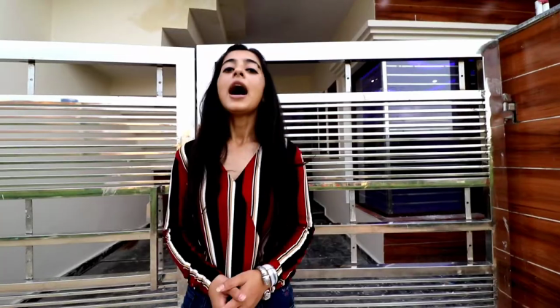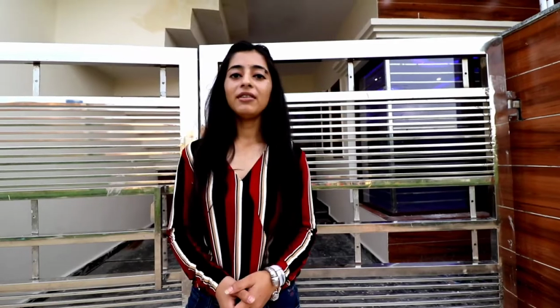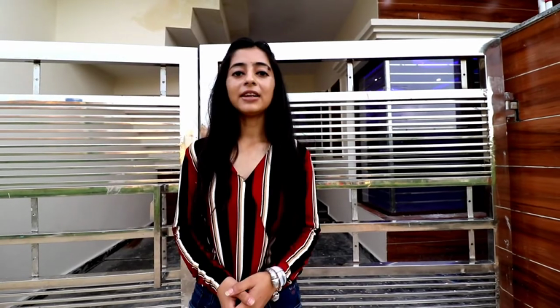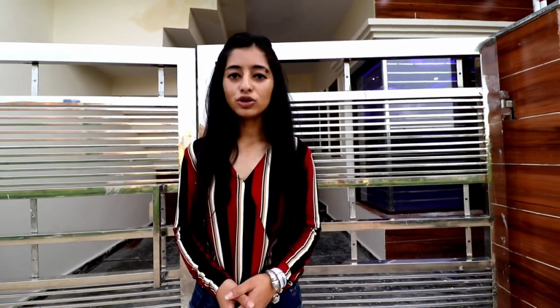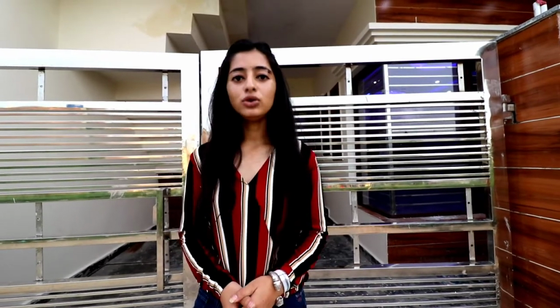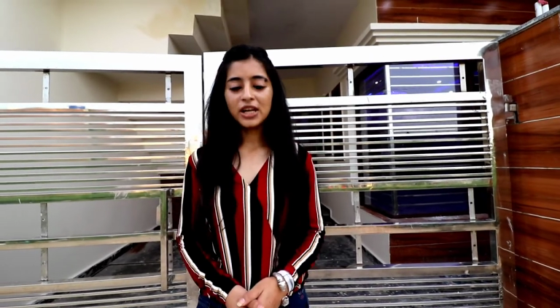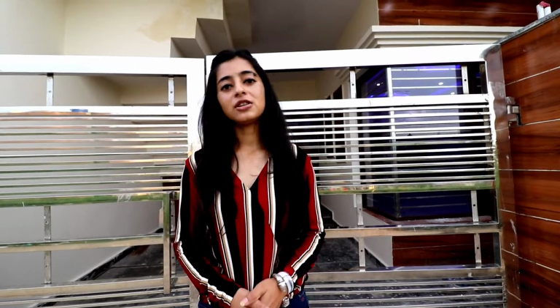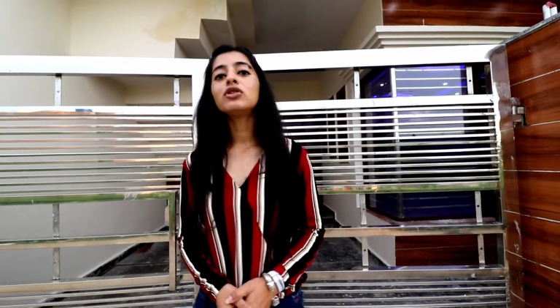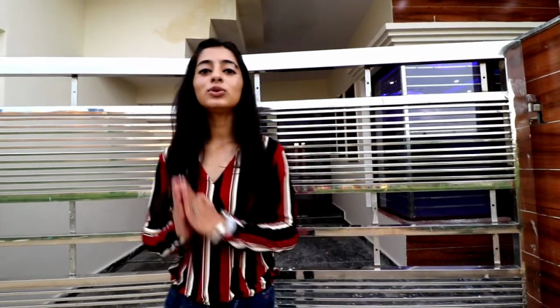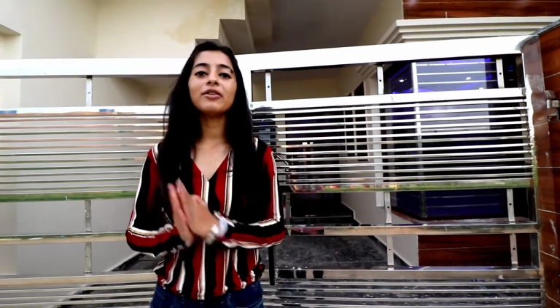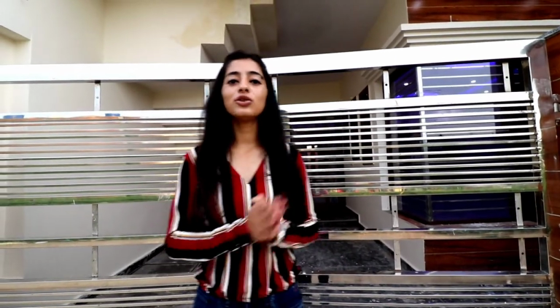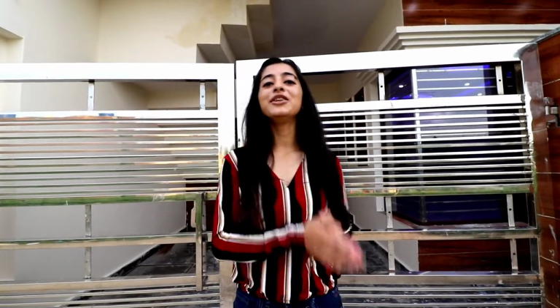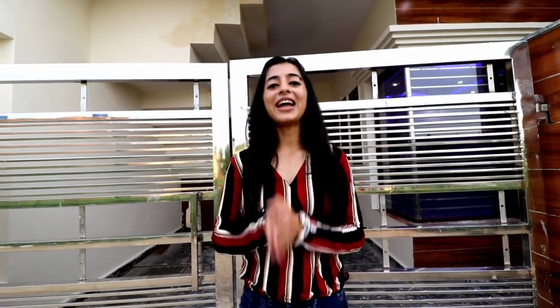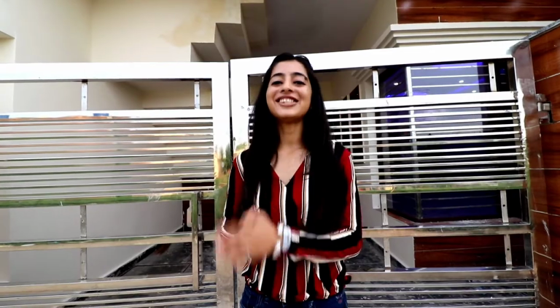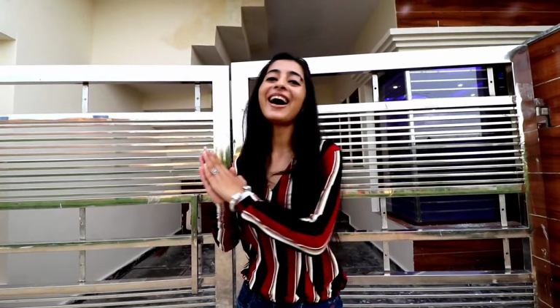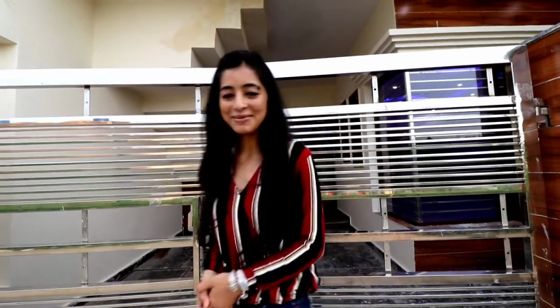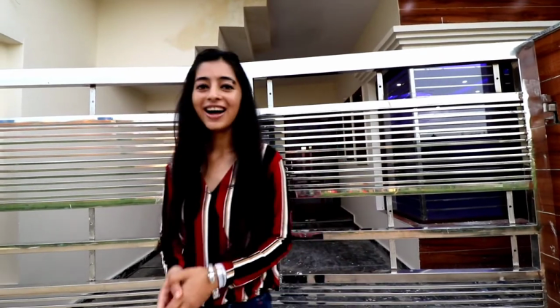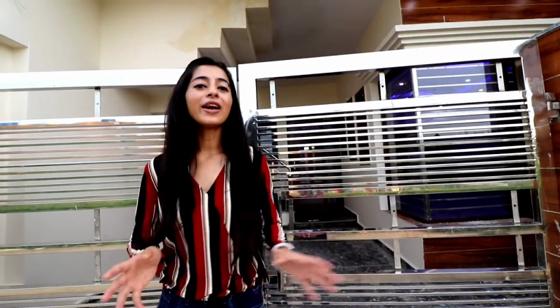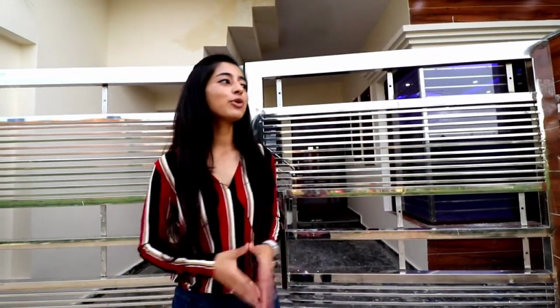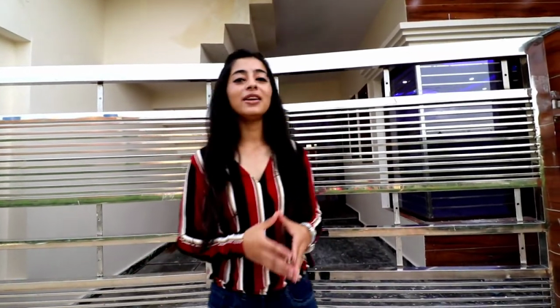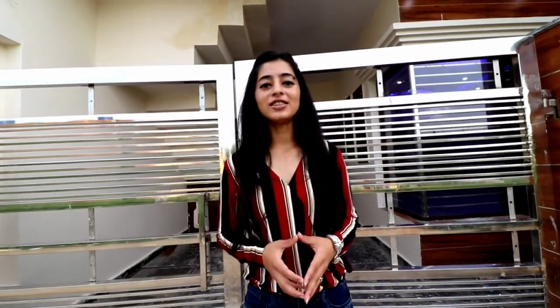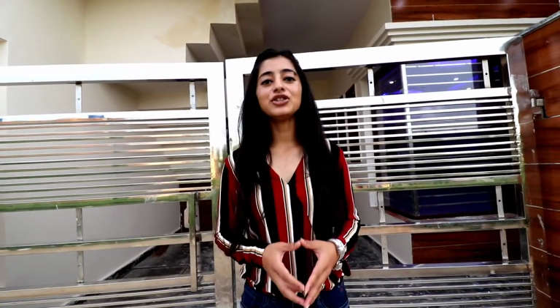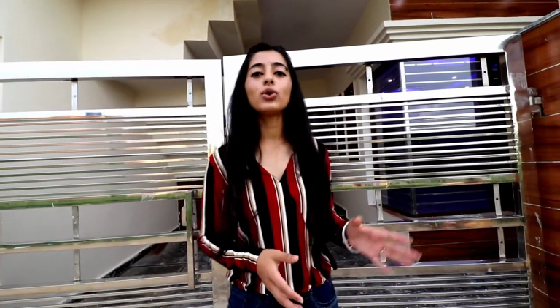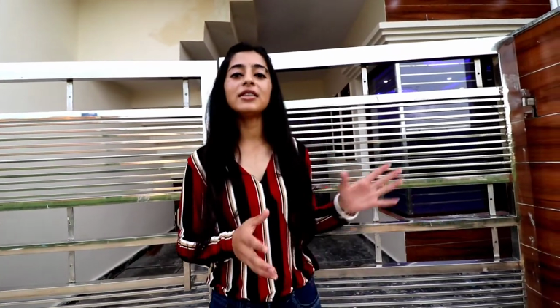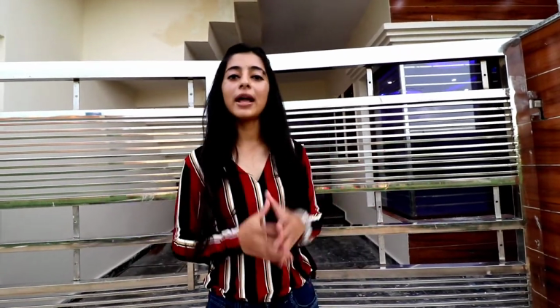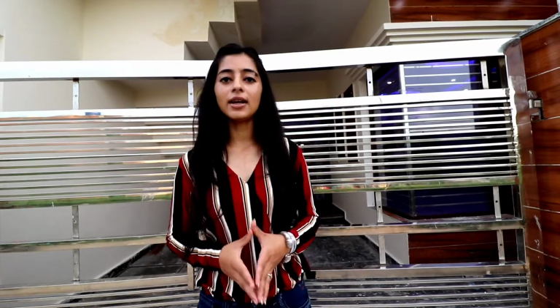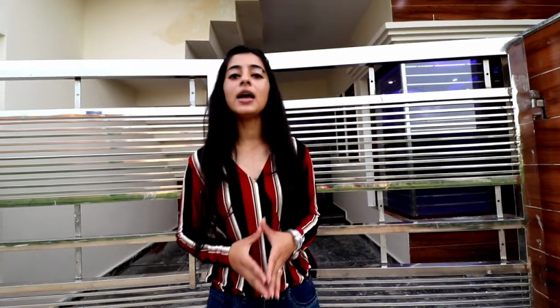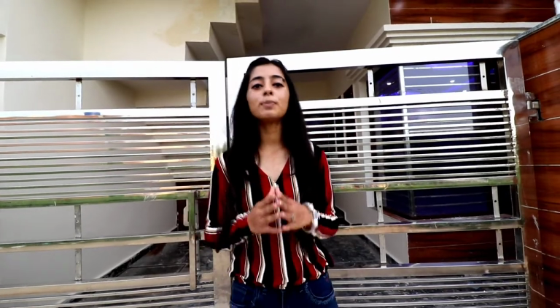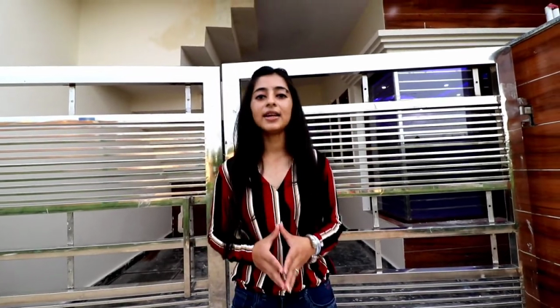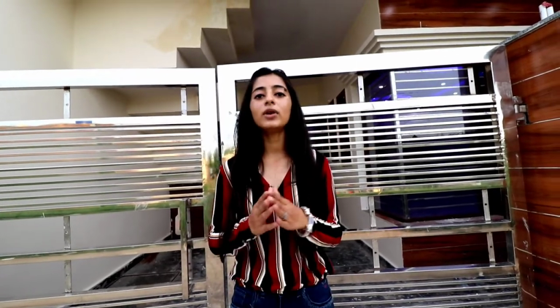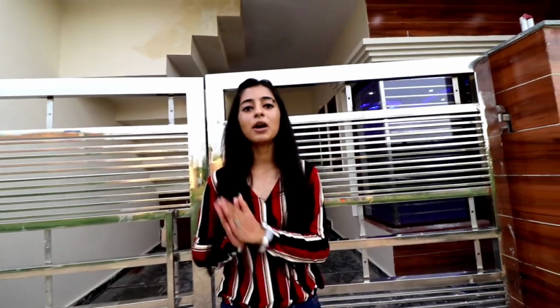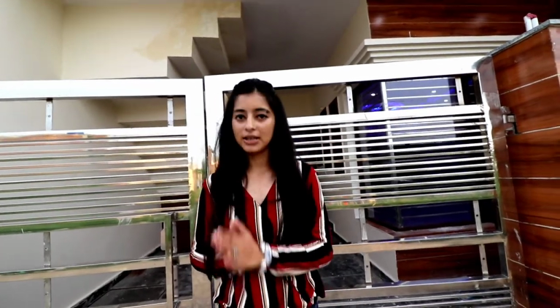Hello everyone! Welcome back to my YouTube channel. First of all, I would like to thank my viewers who have liked my video, share and comment. Today I am going to show you independent houses which is in 109 square yards. The price will be $40,000.